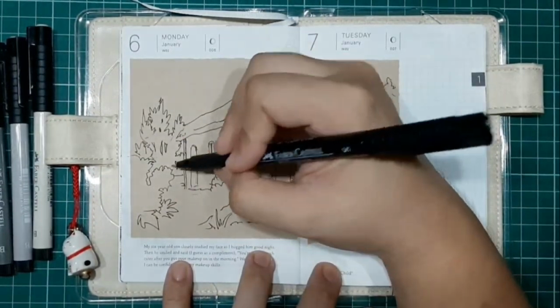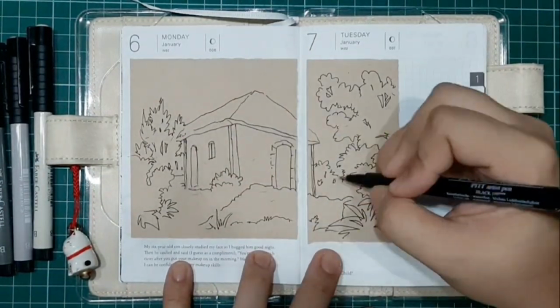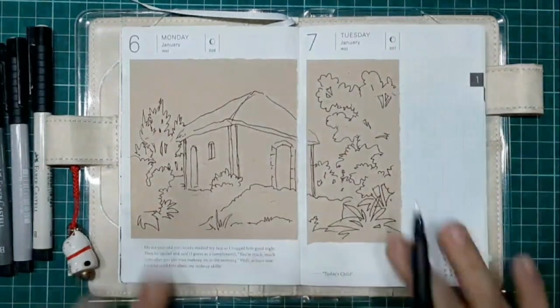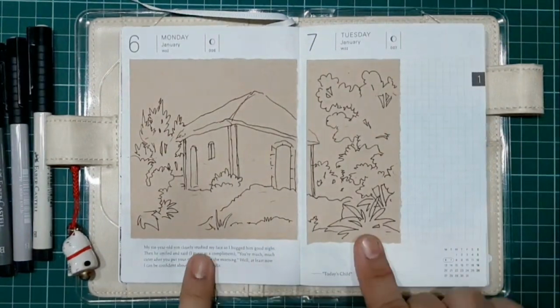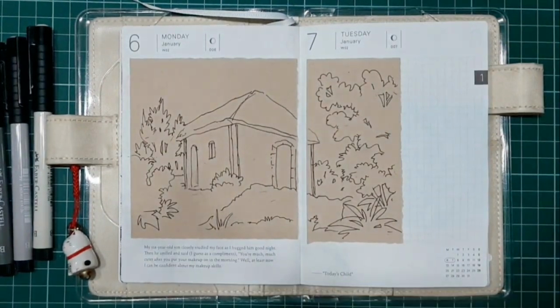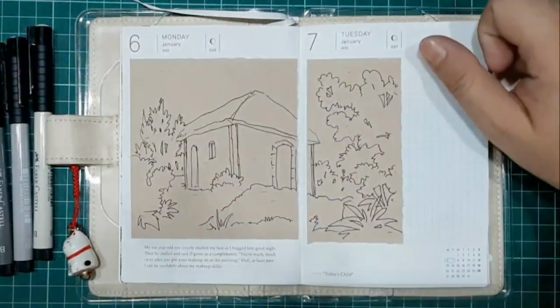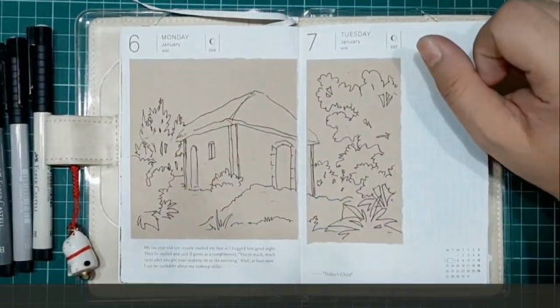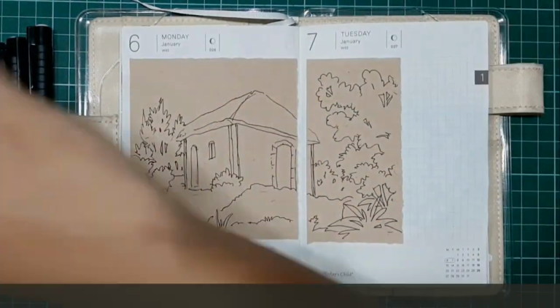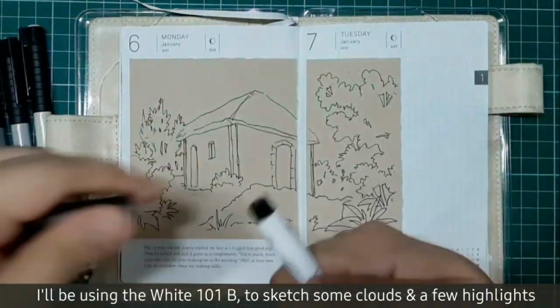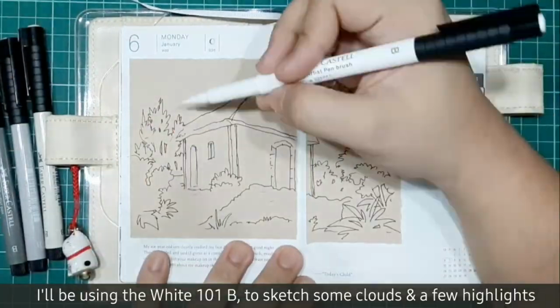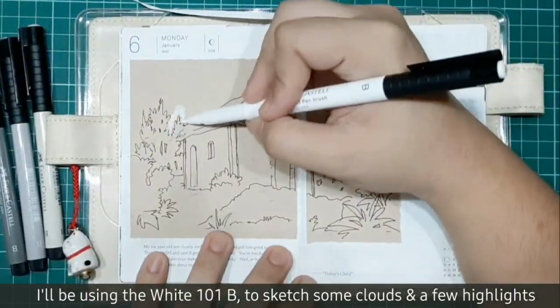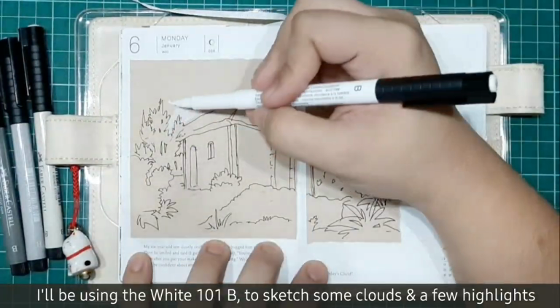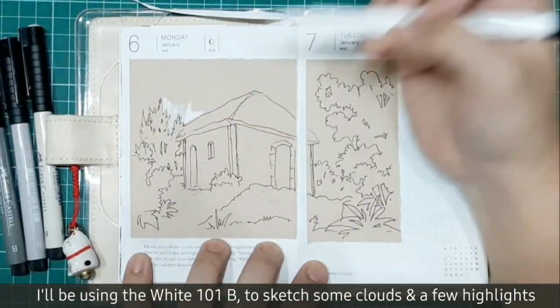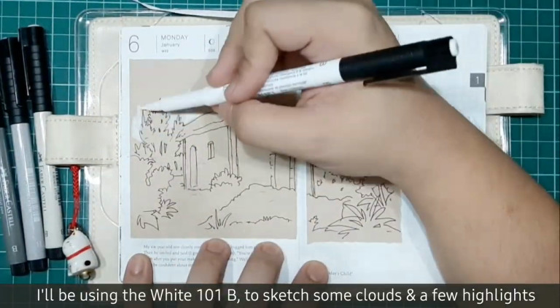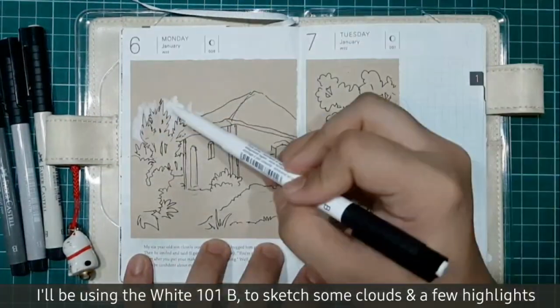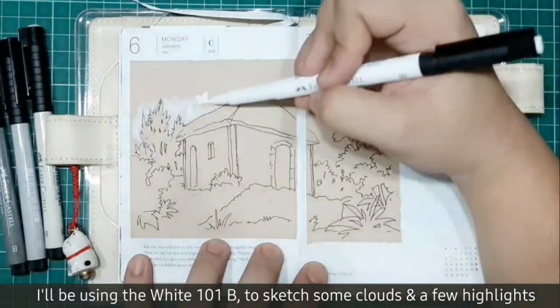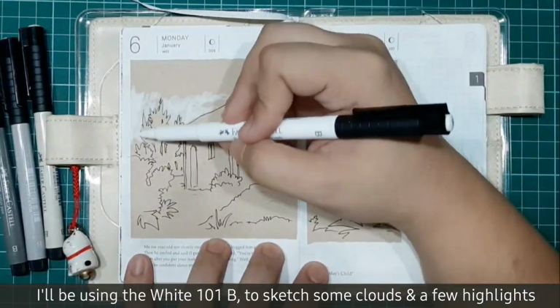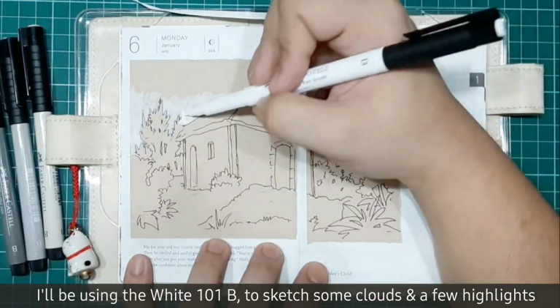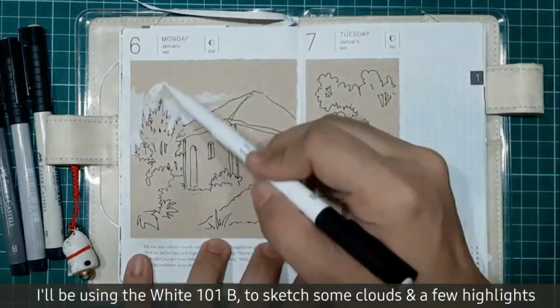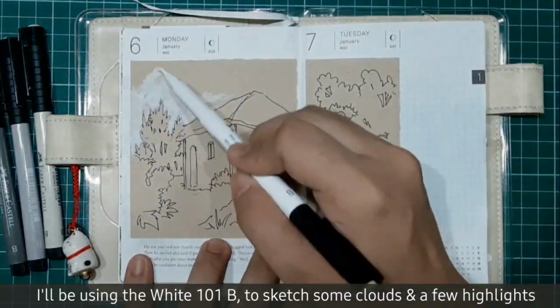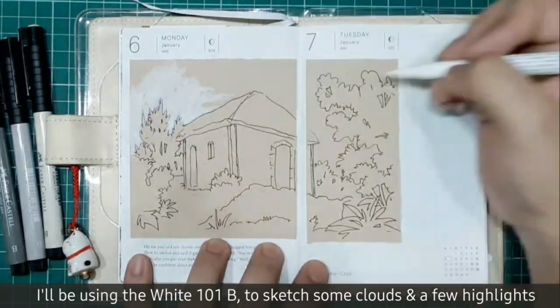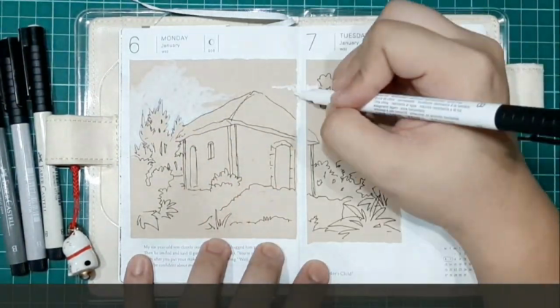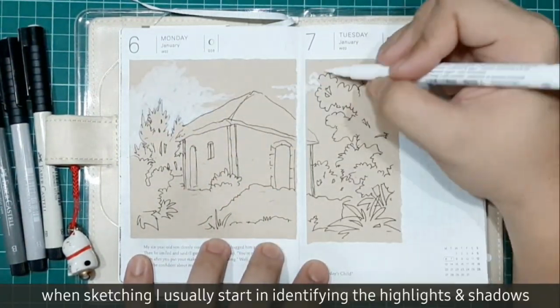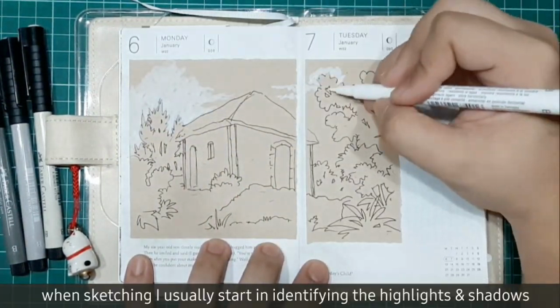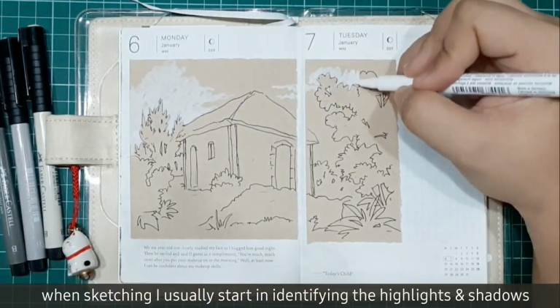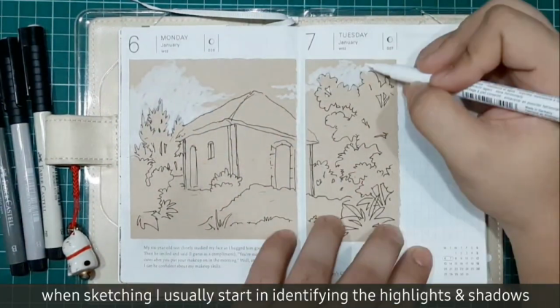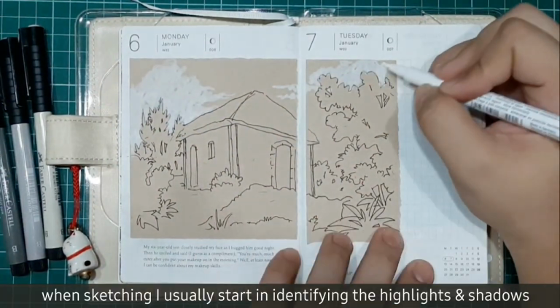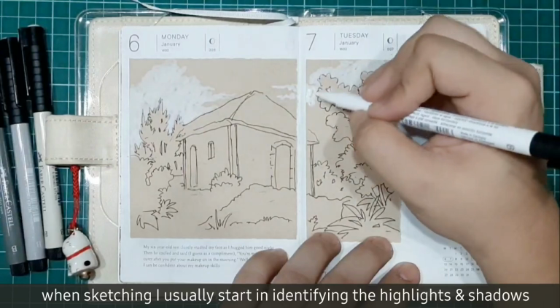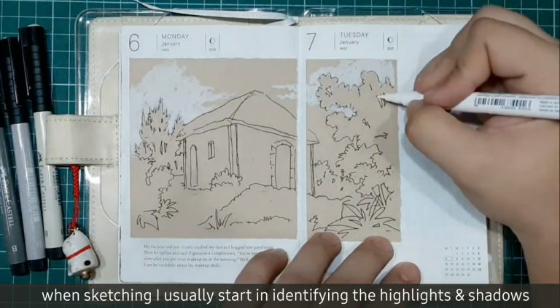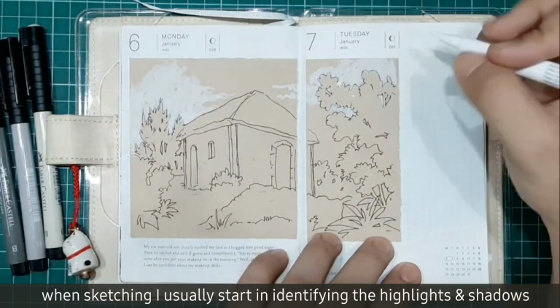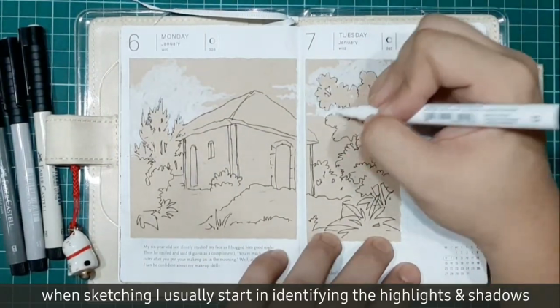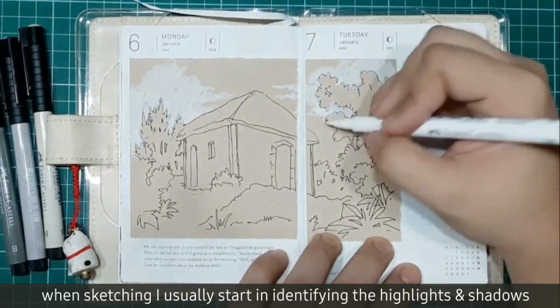I'll be using Black199S to do the main sketch of the house, and the White101D to sketch some clouds and a few highlights. This is a brush pen. When sketching, I usually start by identifying highlights and shadows.